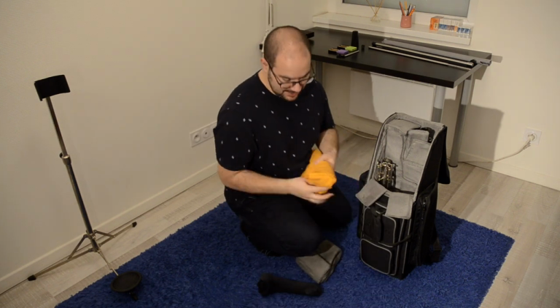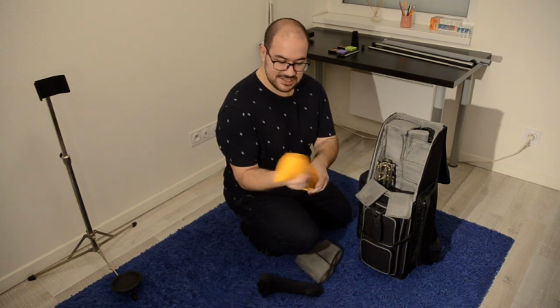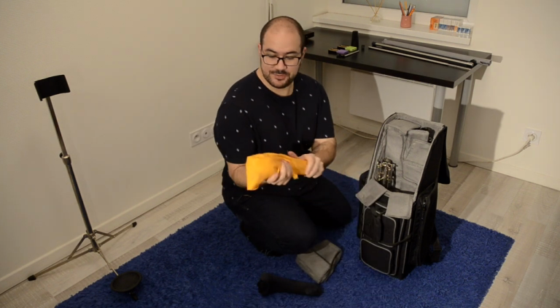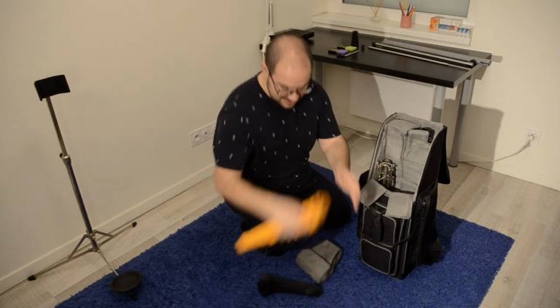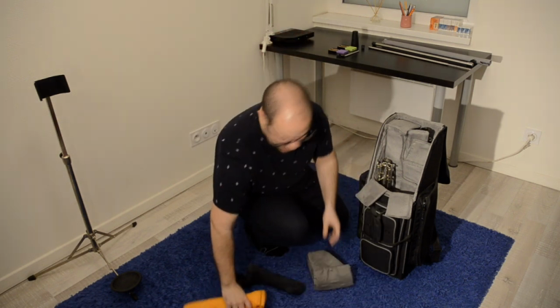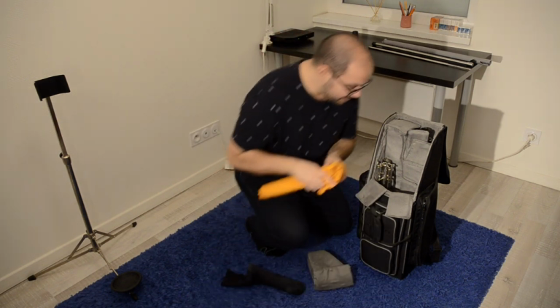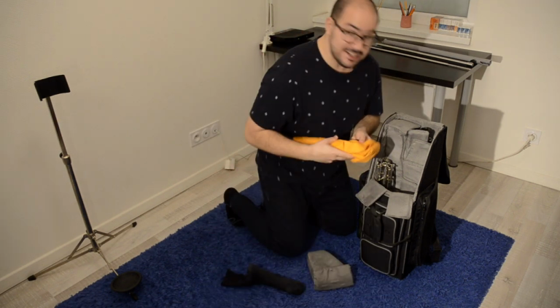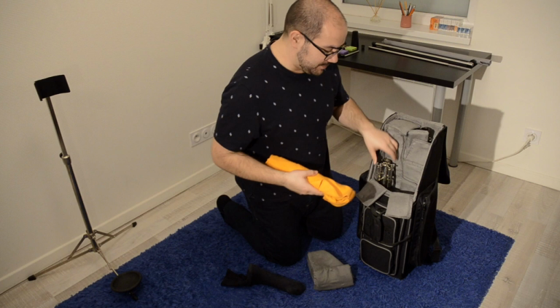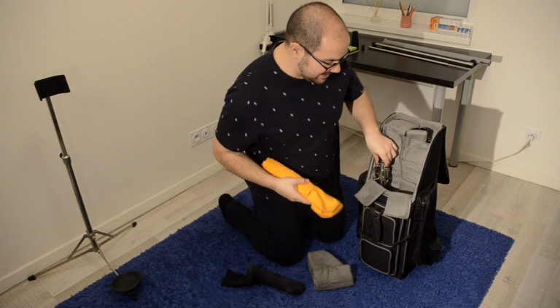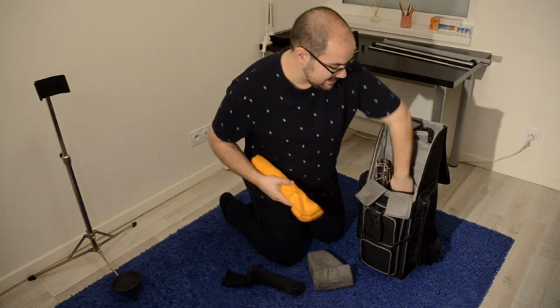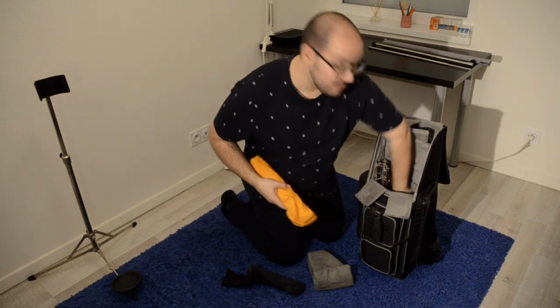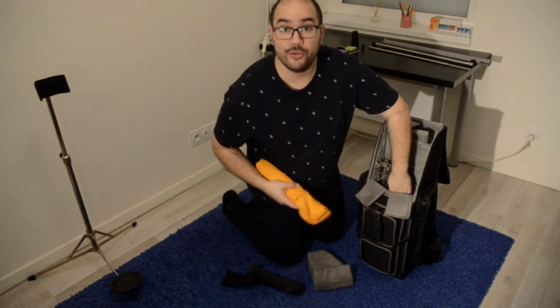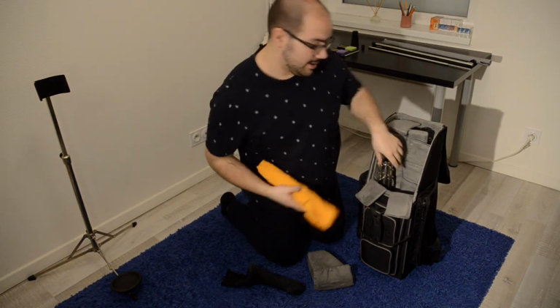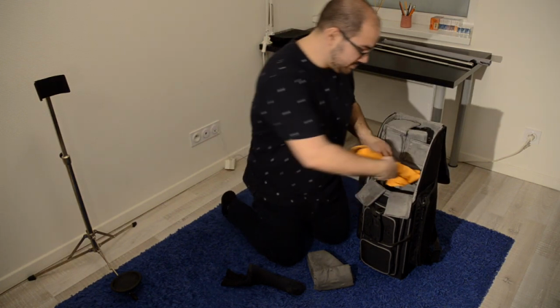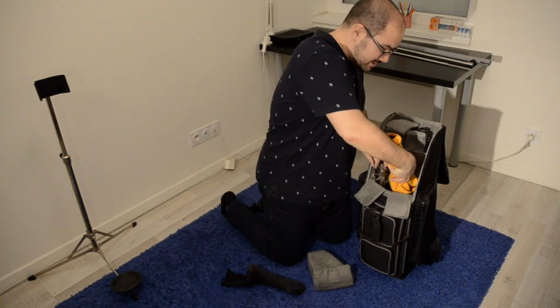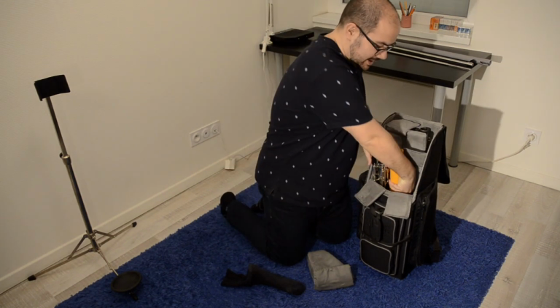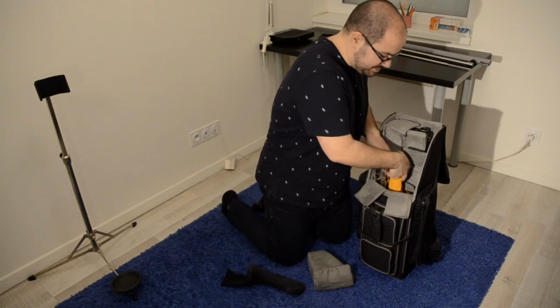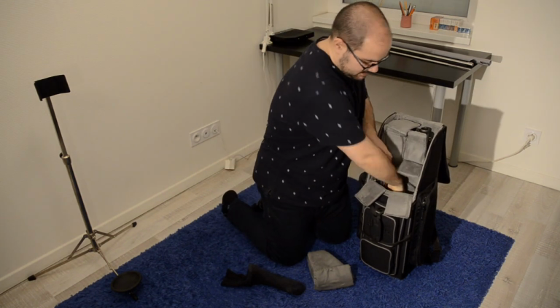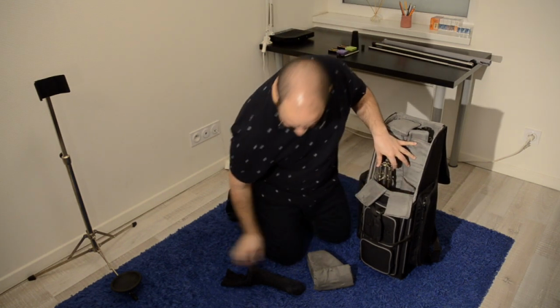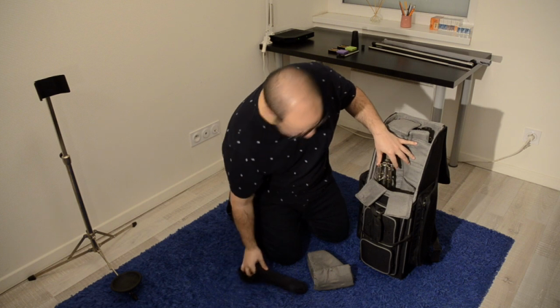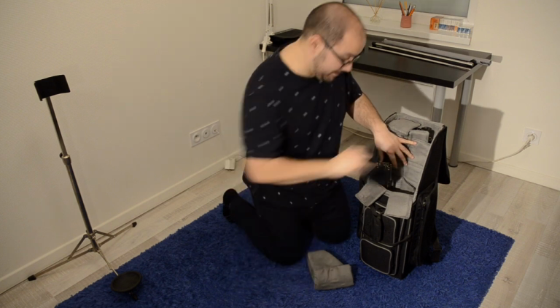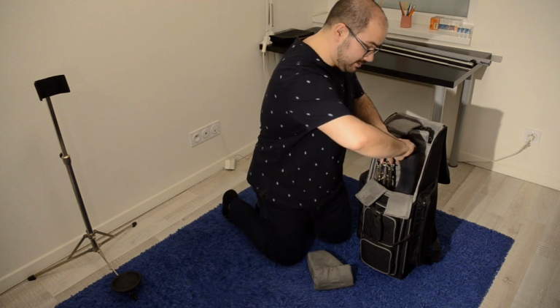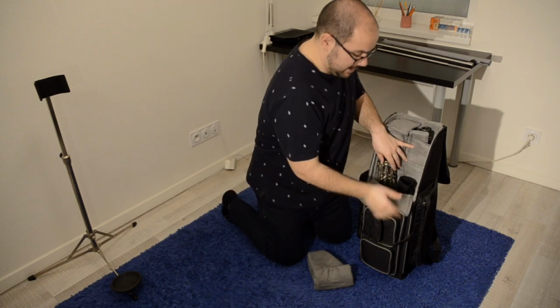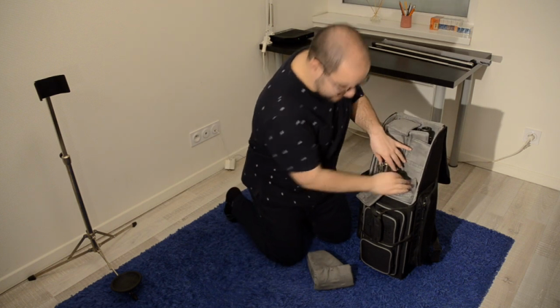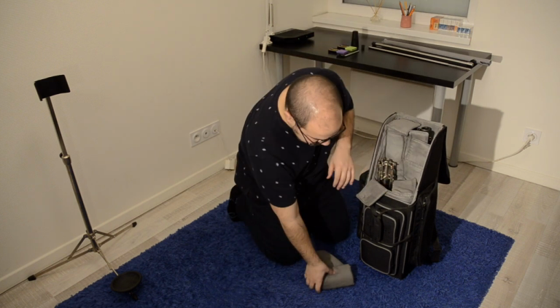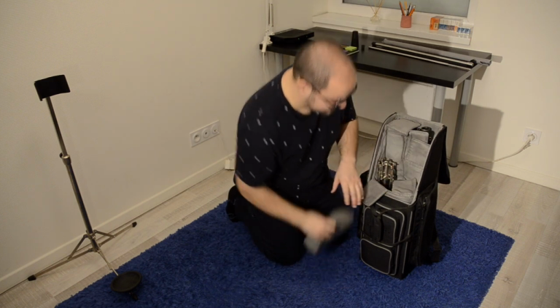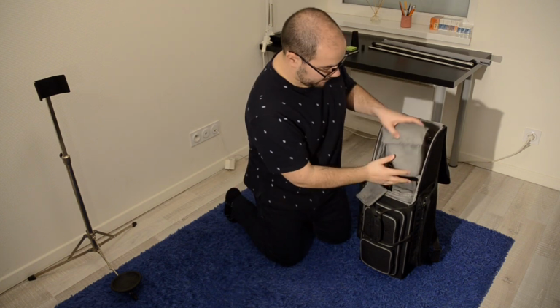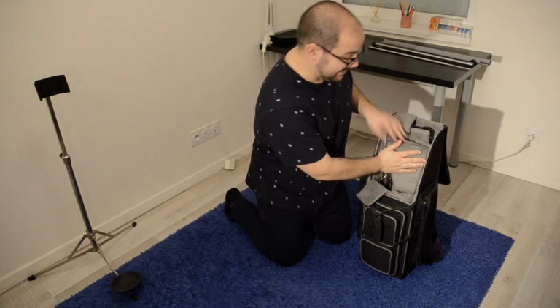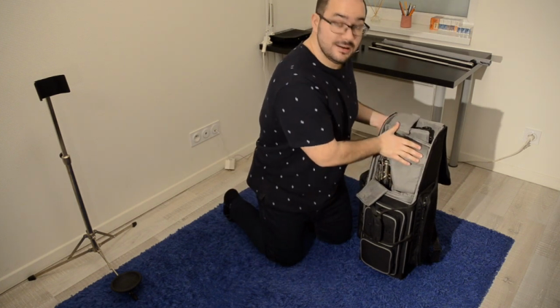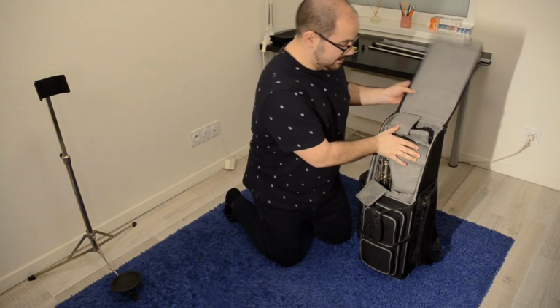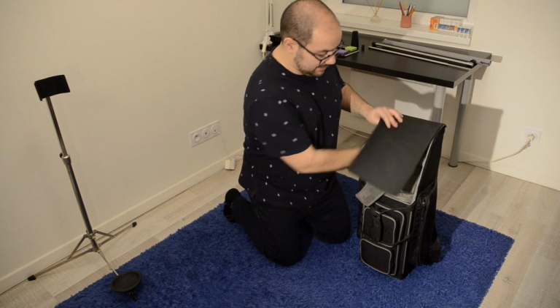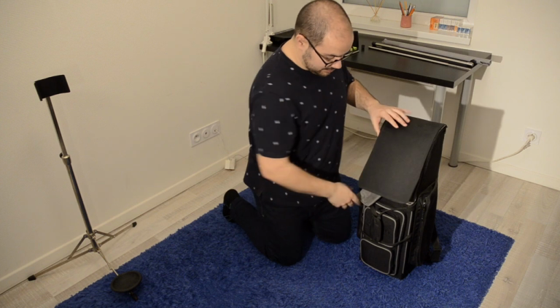Like this — this is protected. I put here the extension, the bell, and then the neck. And then it closes.